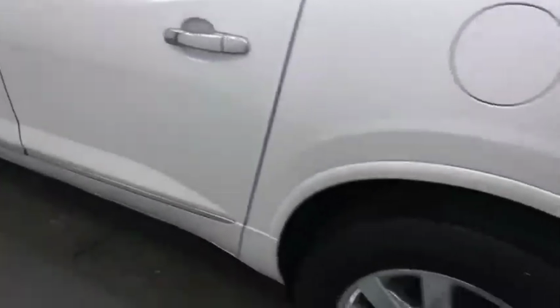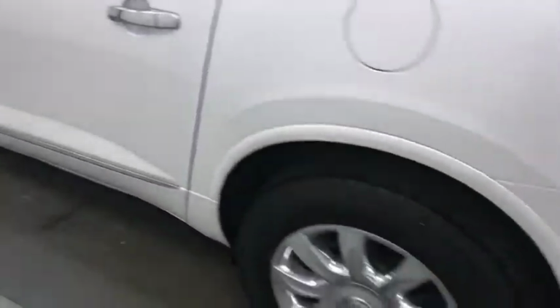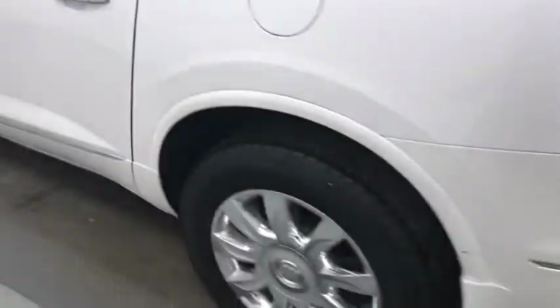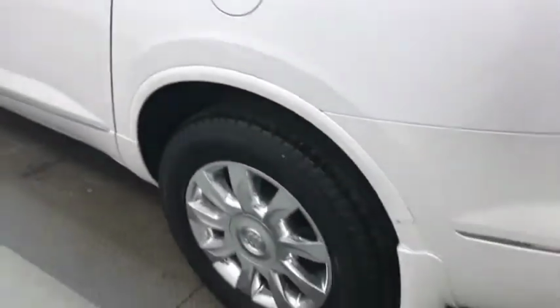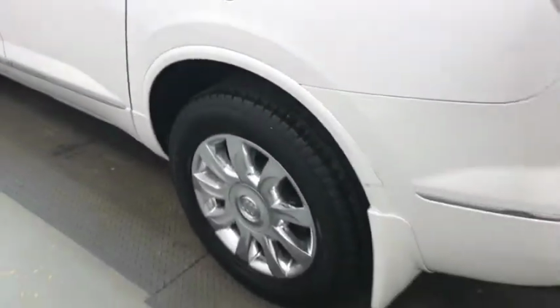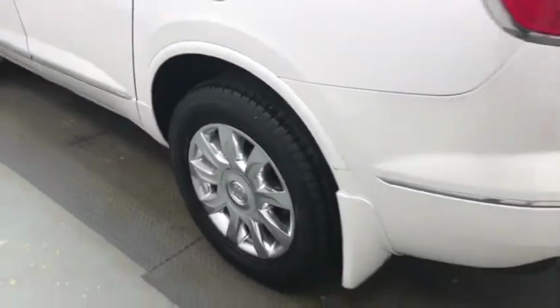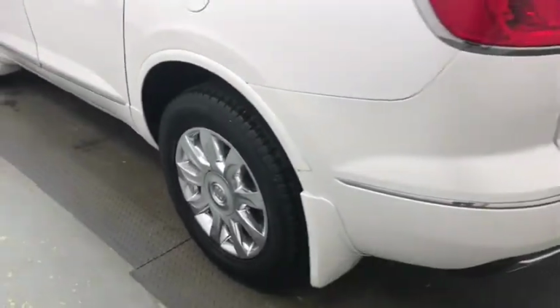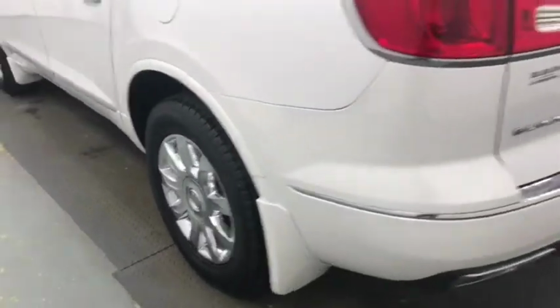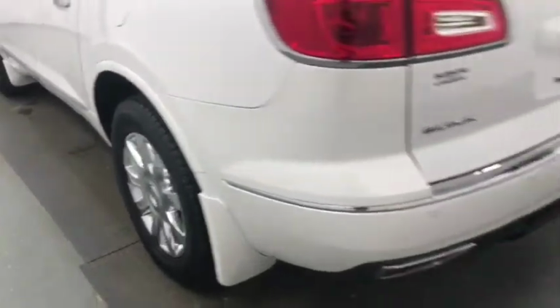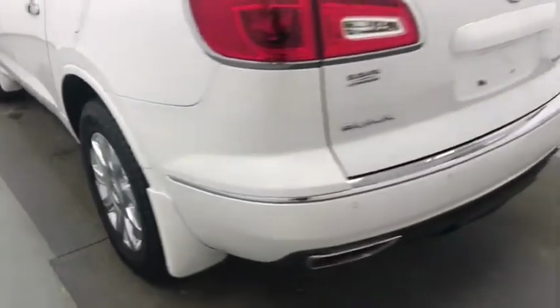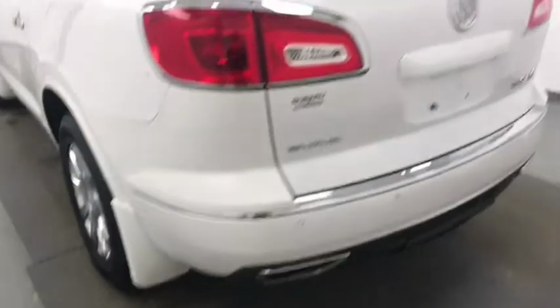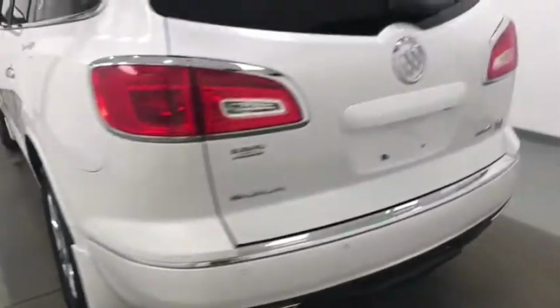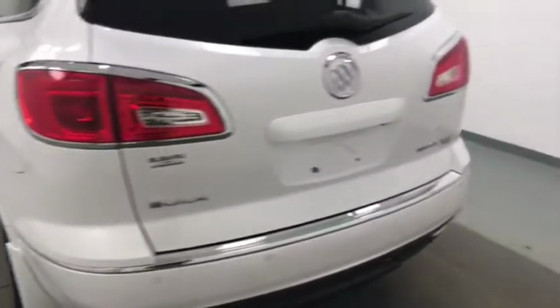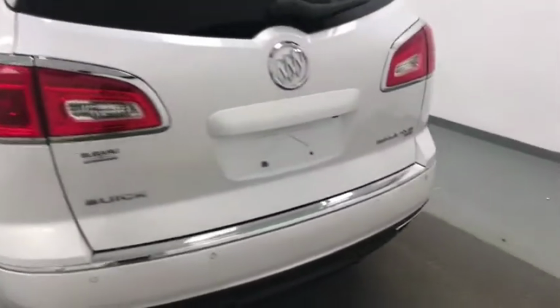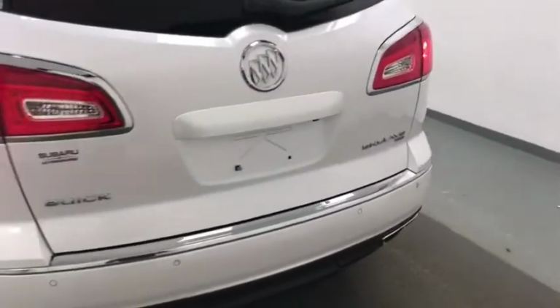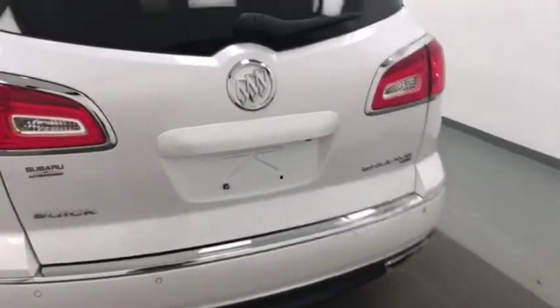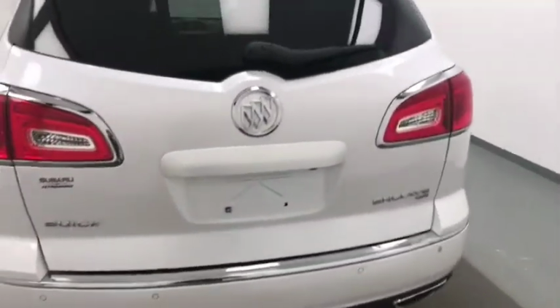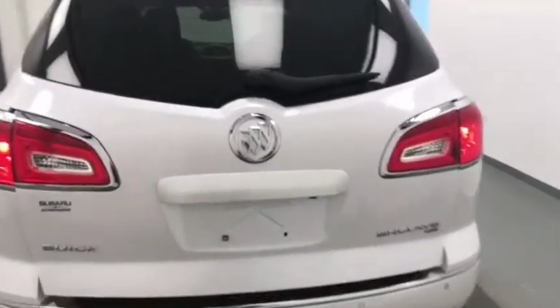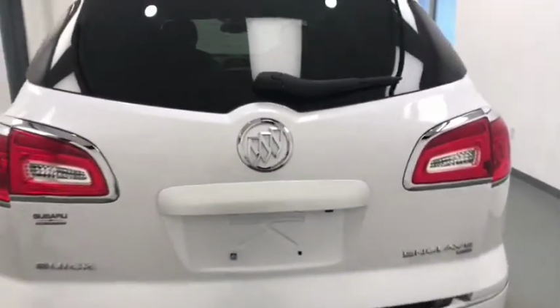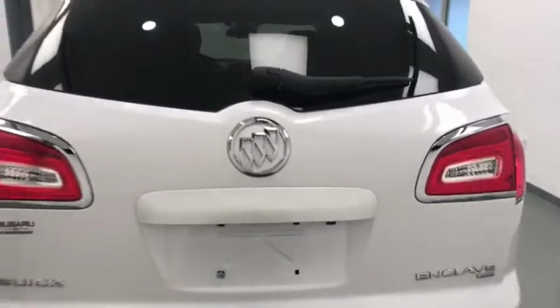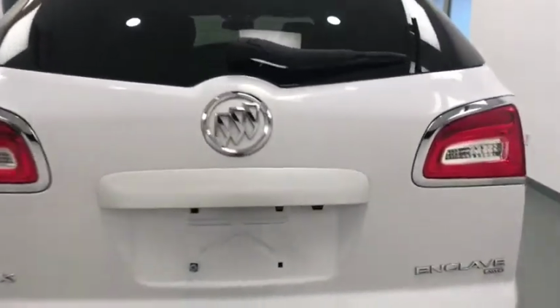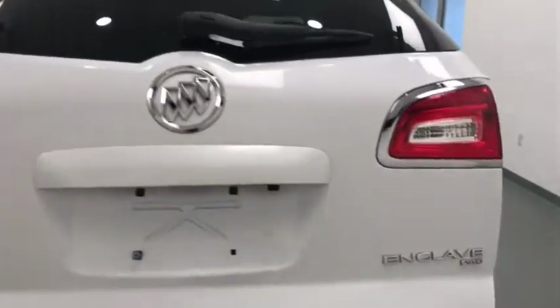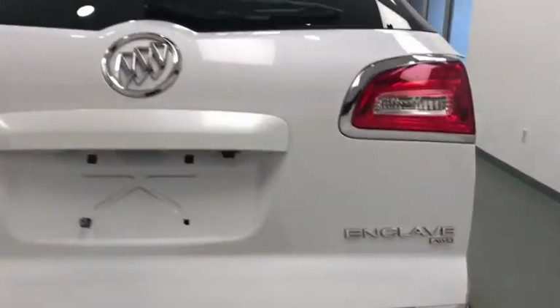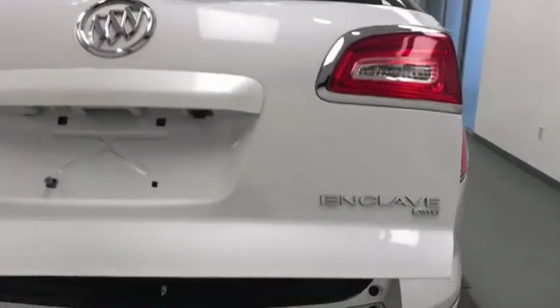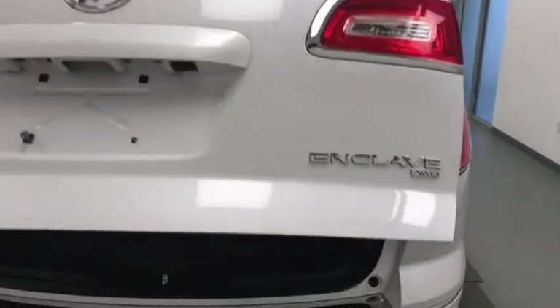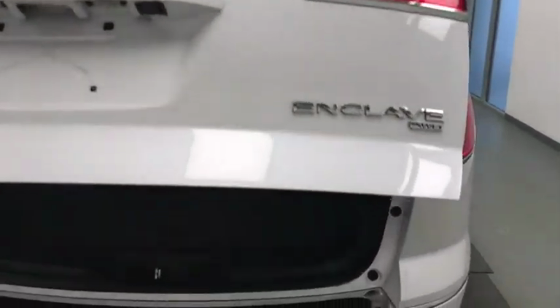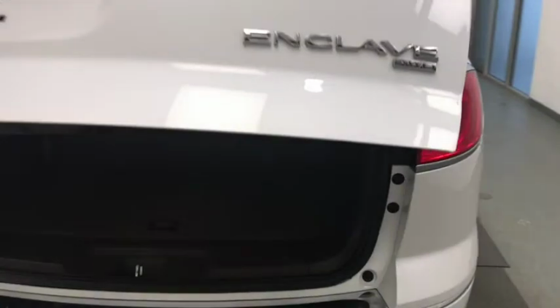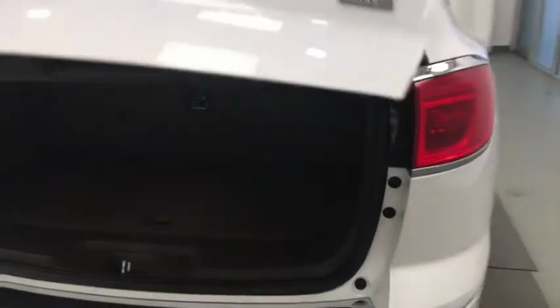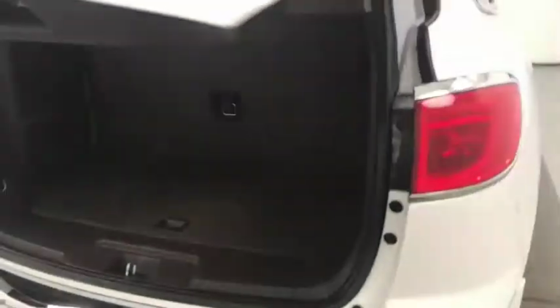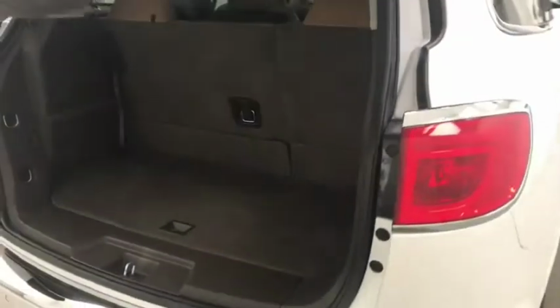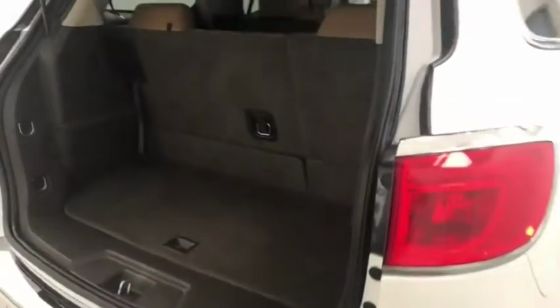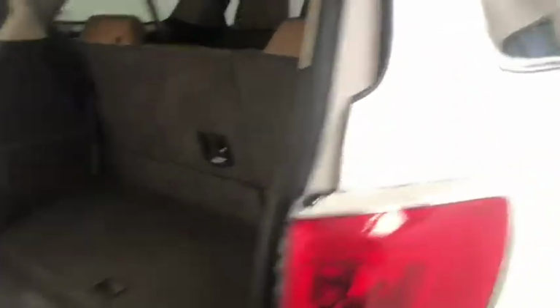Exterior options include alloy rims, mudflaps, rear parking assist, backup camera, remote trunk release, power hatch, and more cargo space.